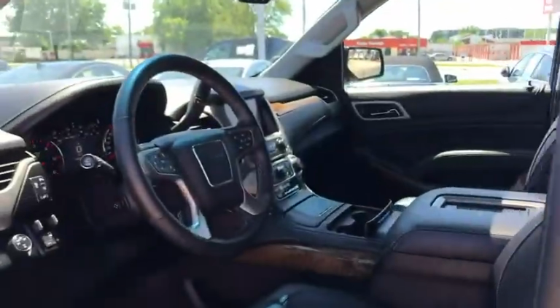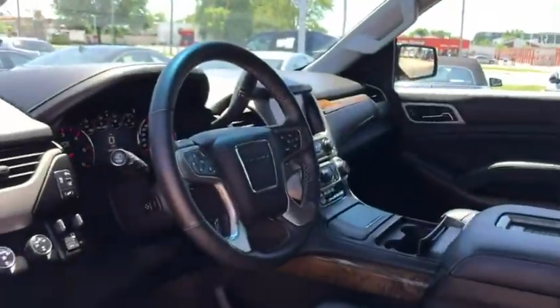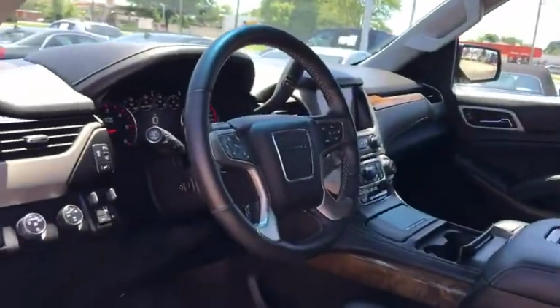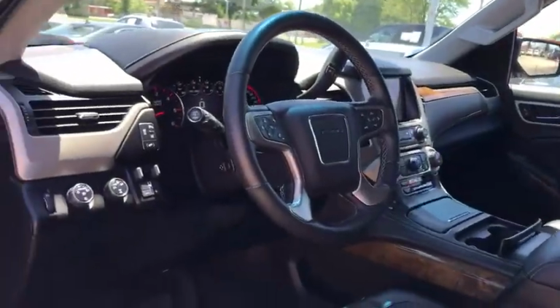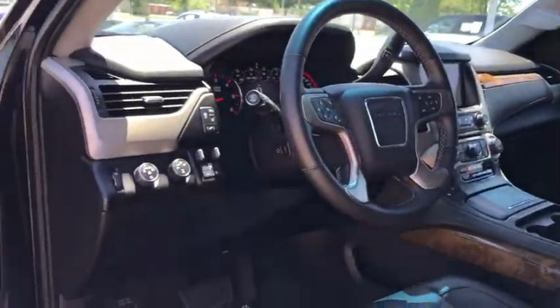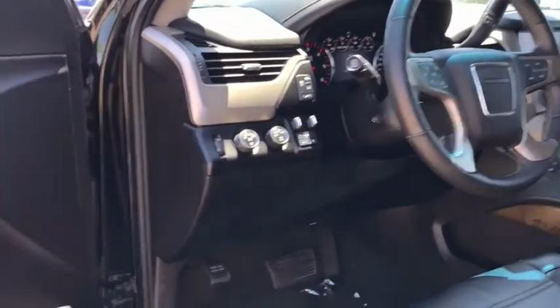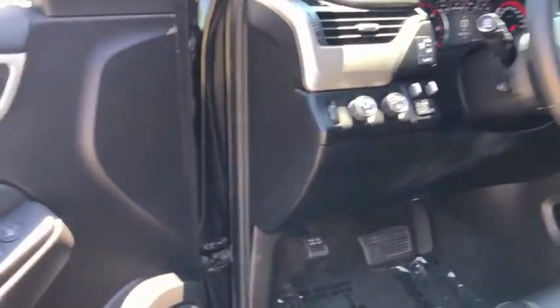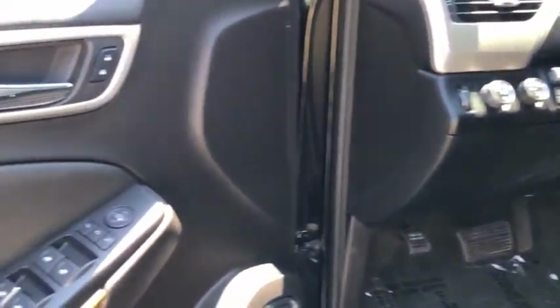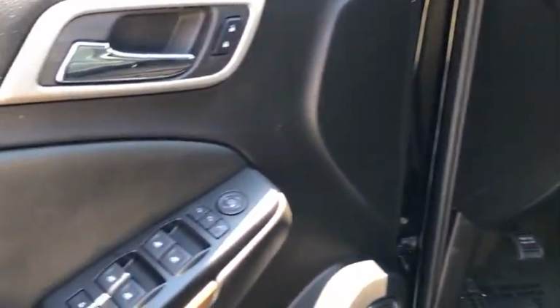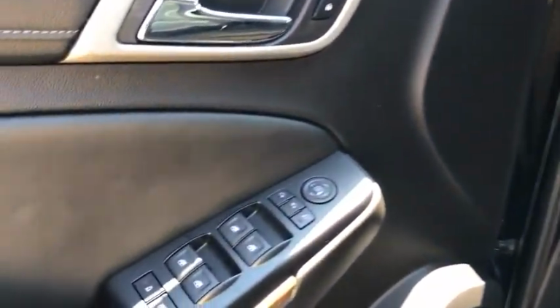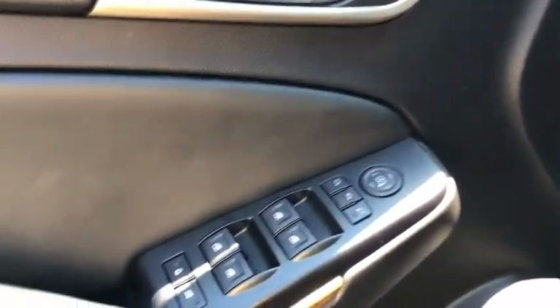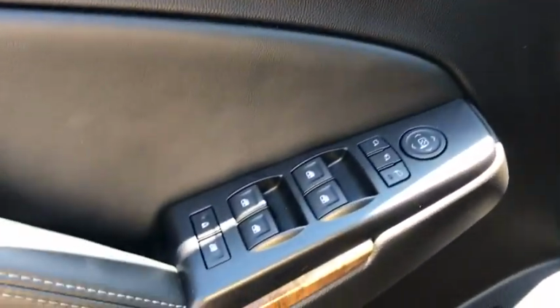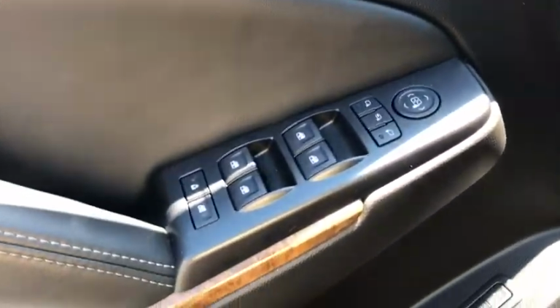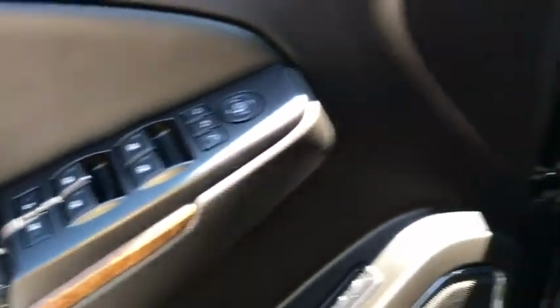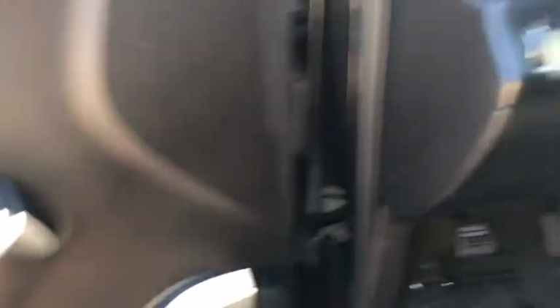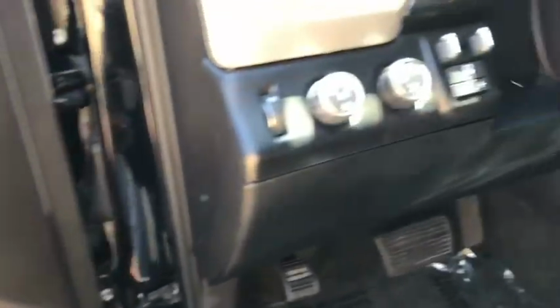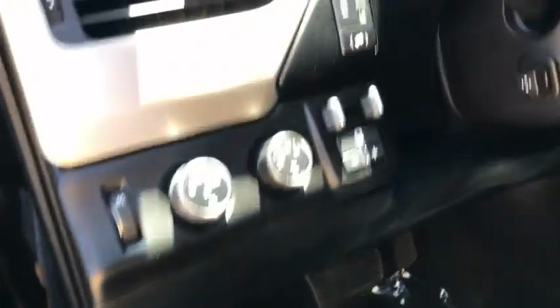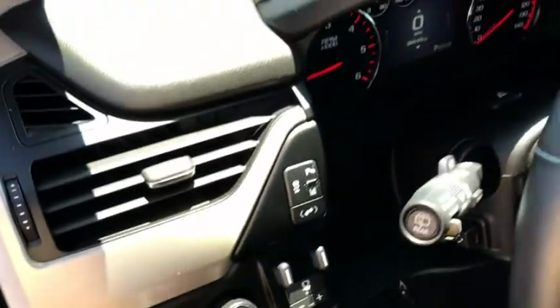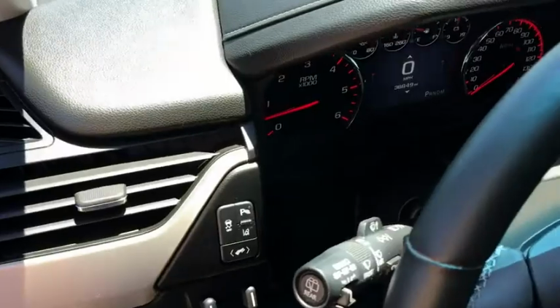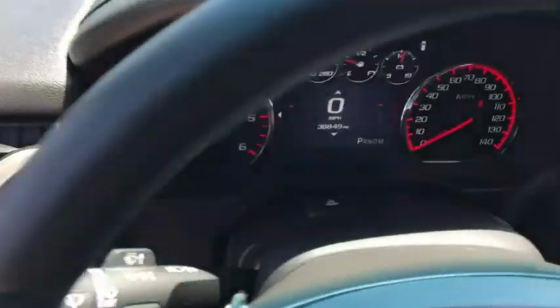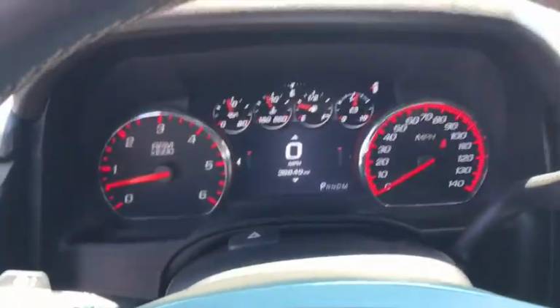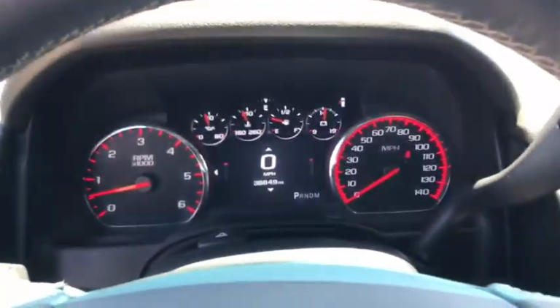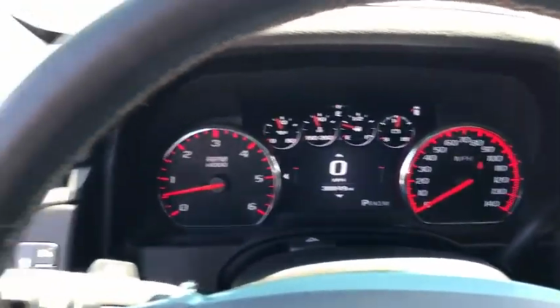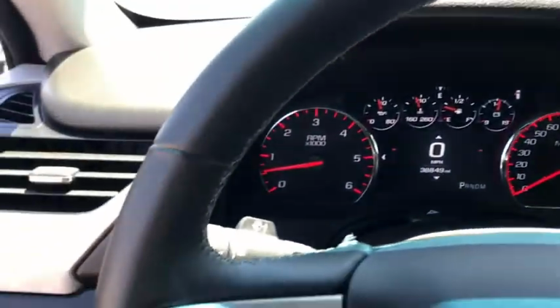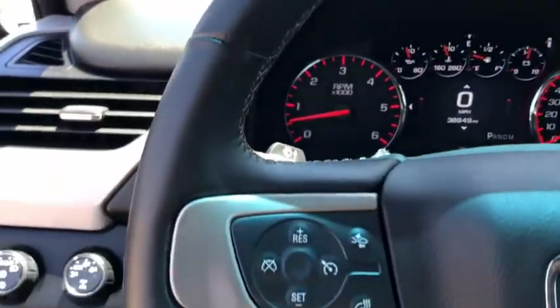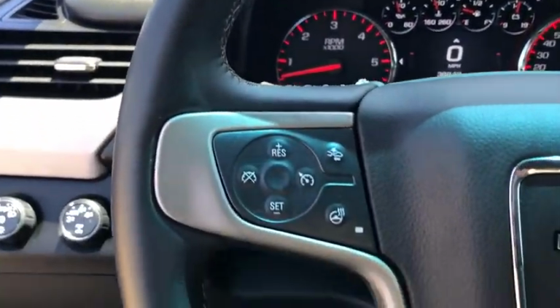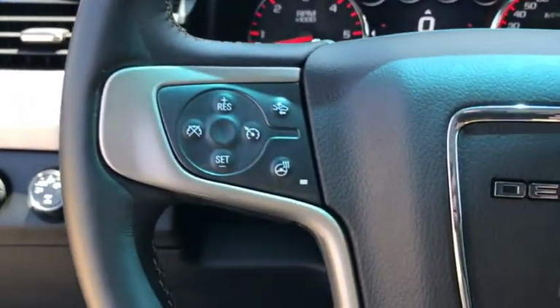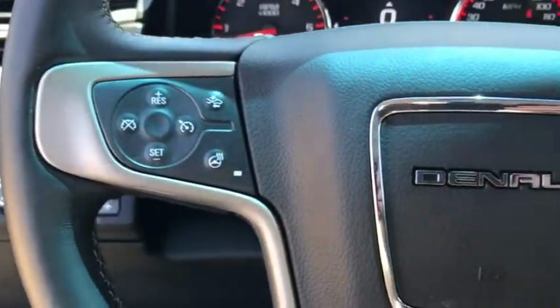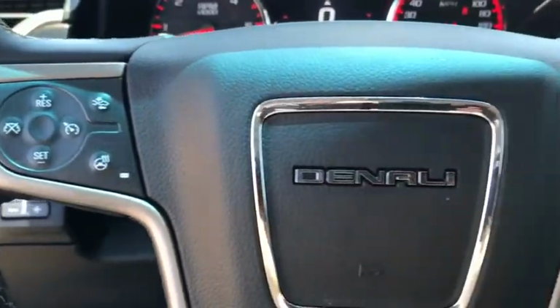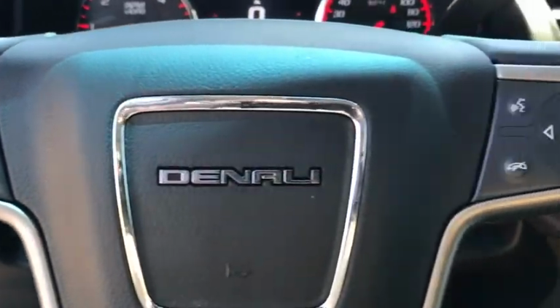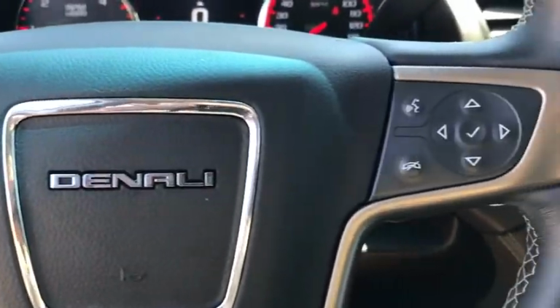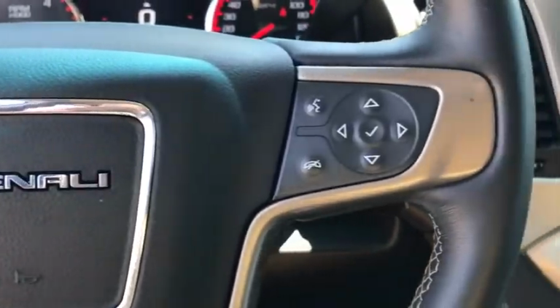Power liftgate, power passenger seat, traction control, navigation system, dual airbags, alloy wheels, power steering, auto dimming rear view mirror, four-wheel disc brakes.